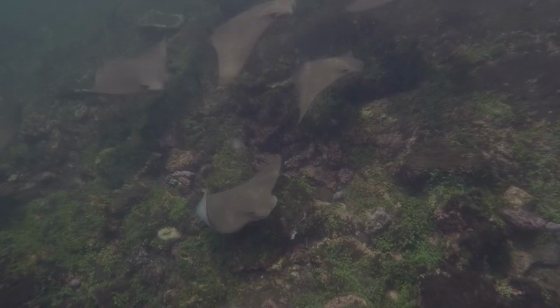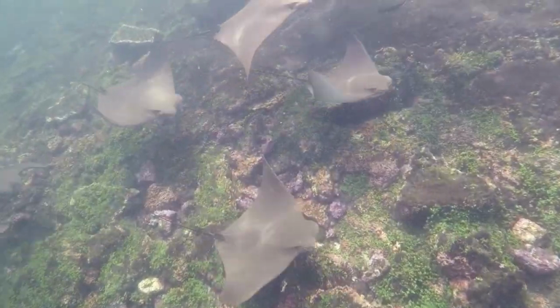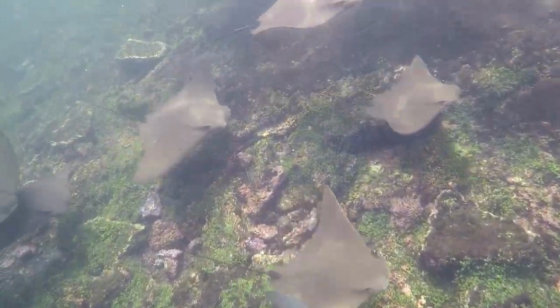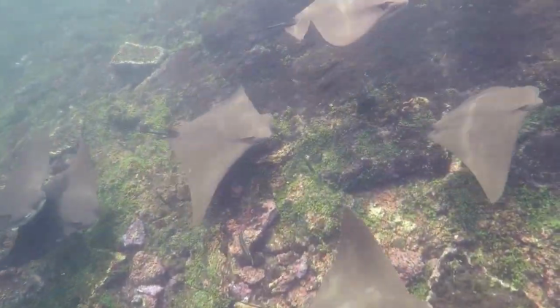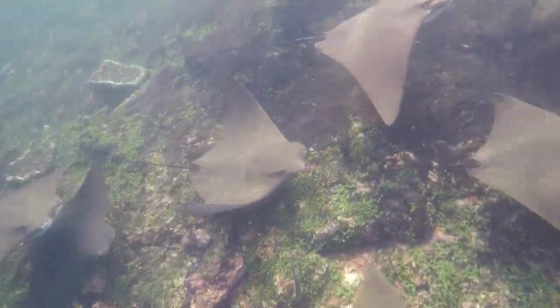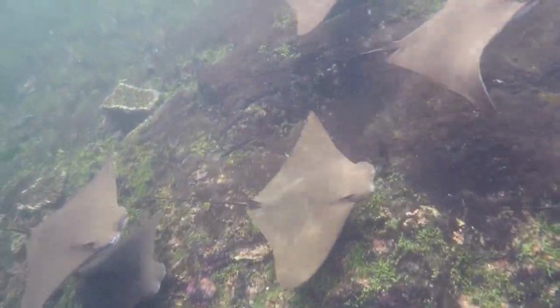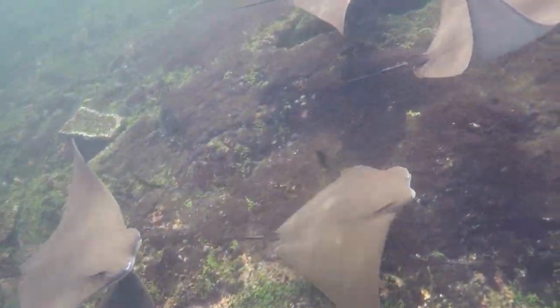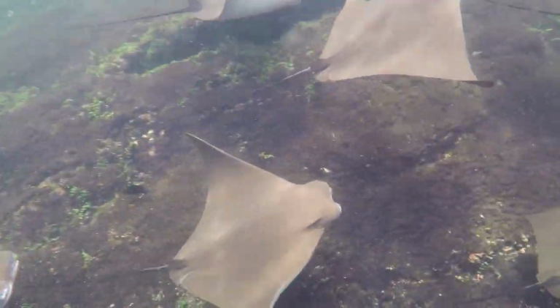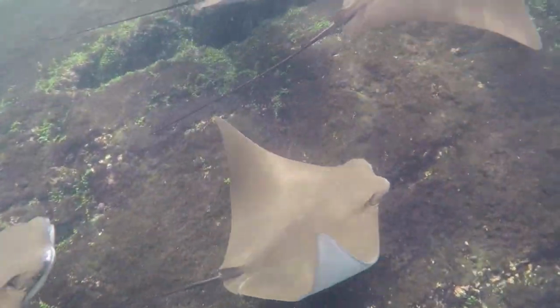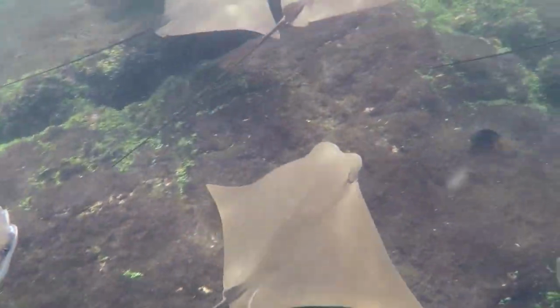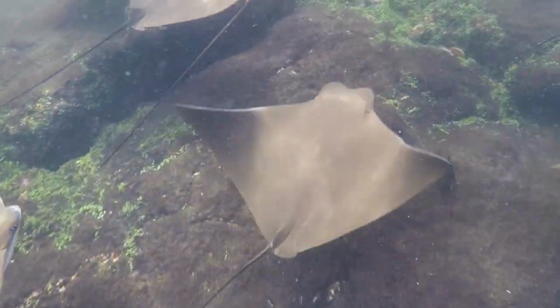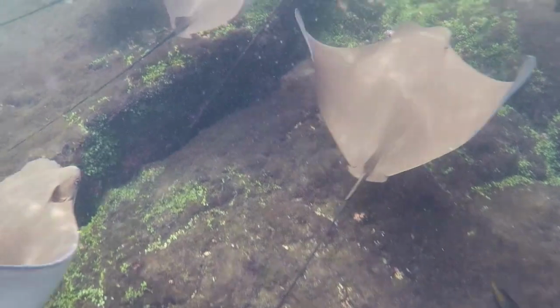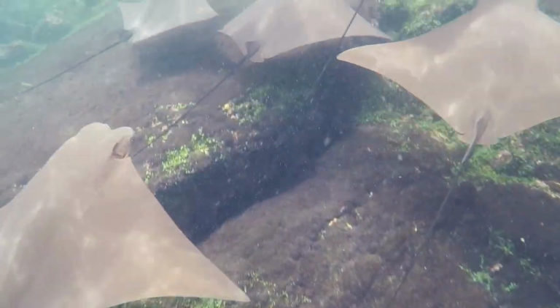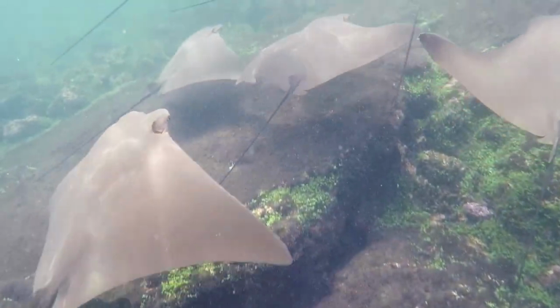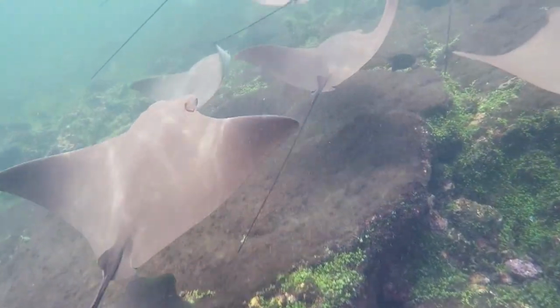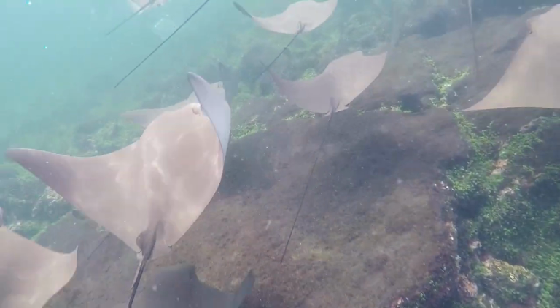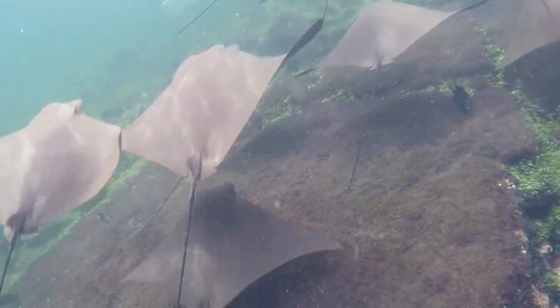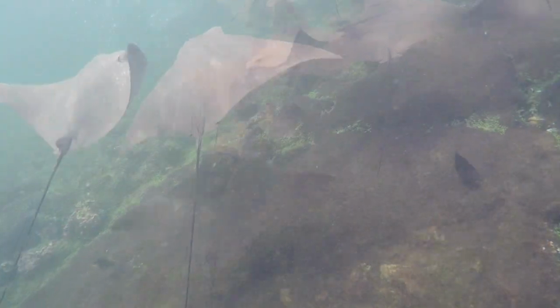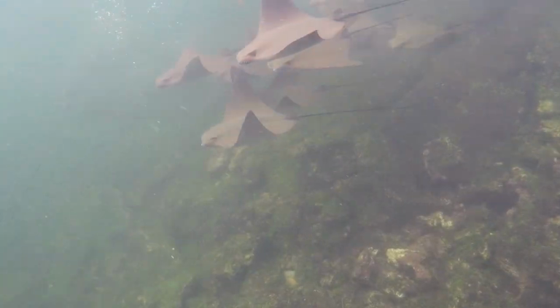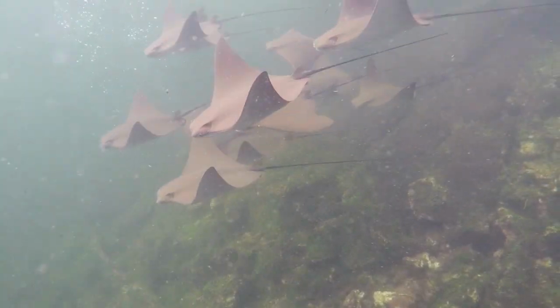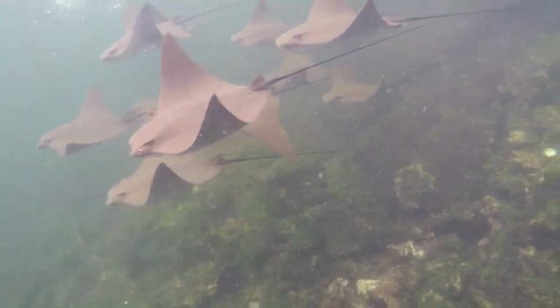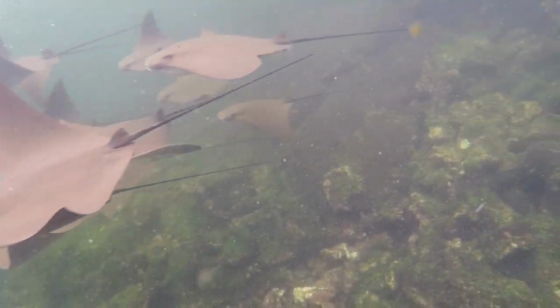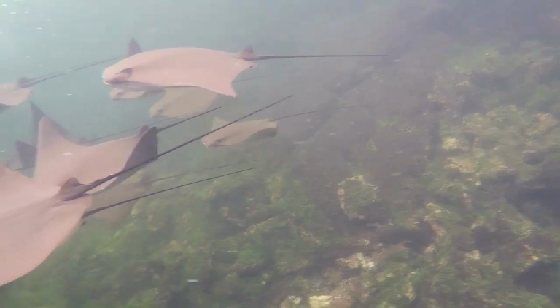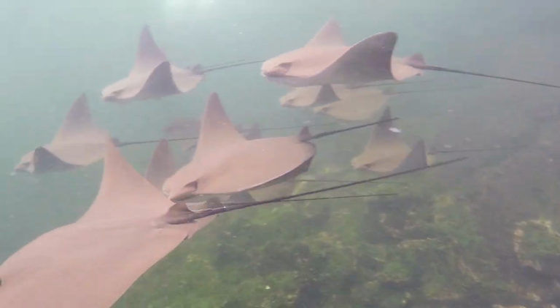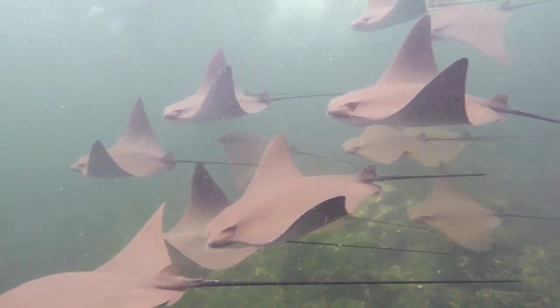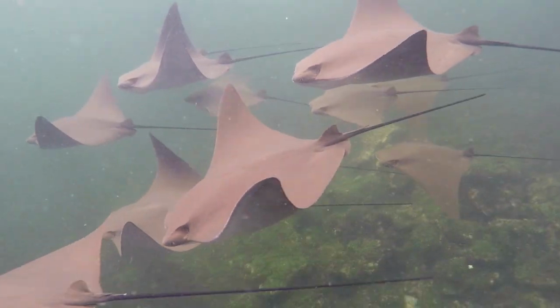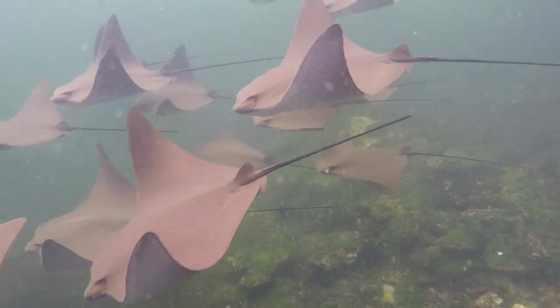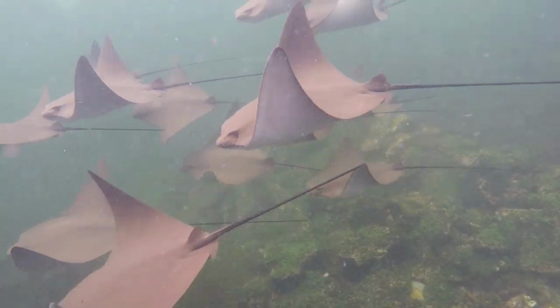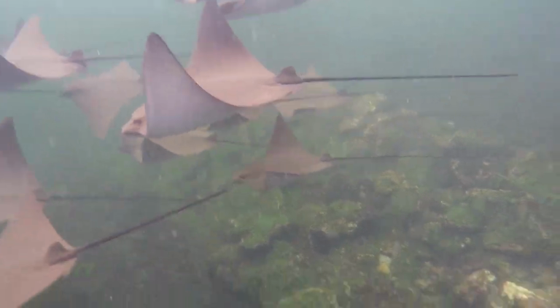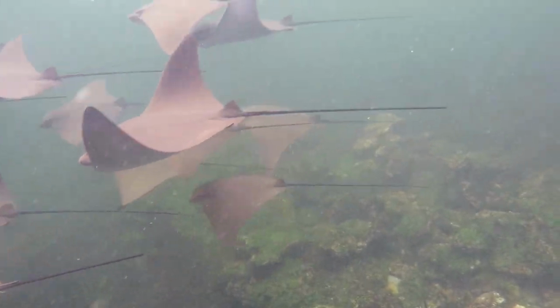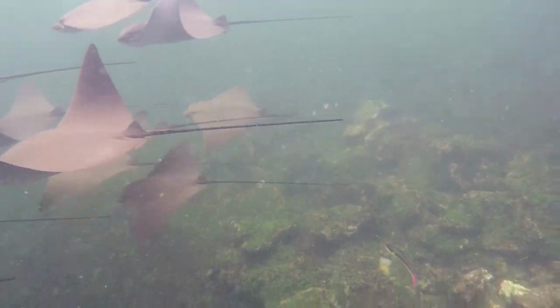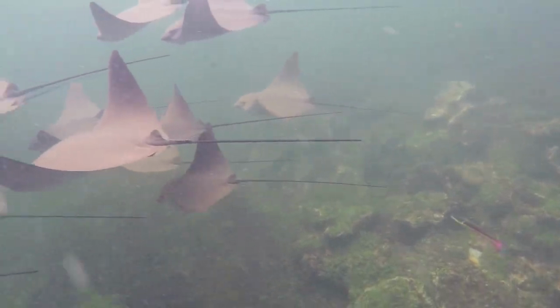My wife was recently in the Galapagos Islands for work. She brought back some pretty cool underwater footage of some sea creatures — in this case, some stingrays. This inspired me to make a piece based on it.